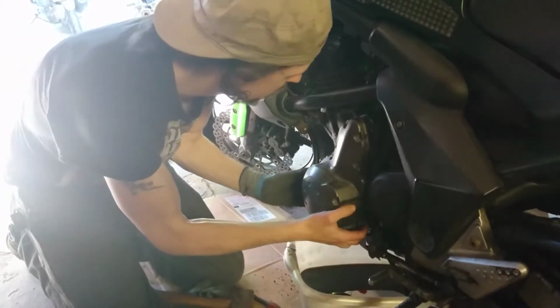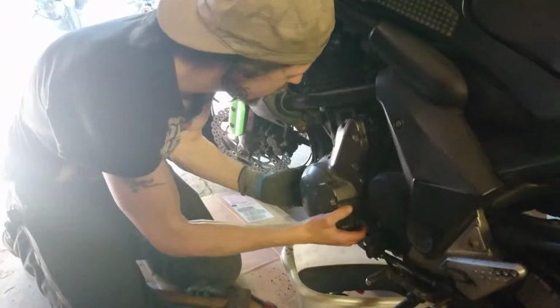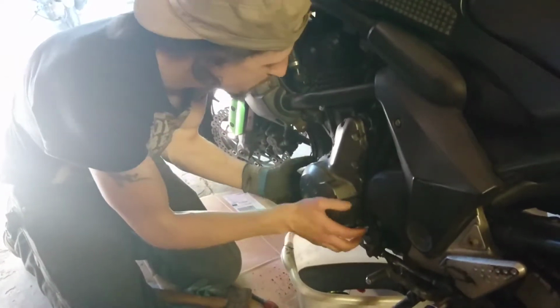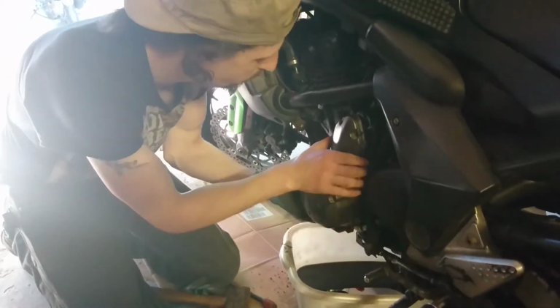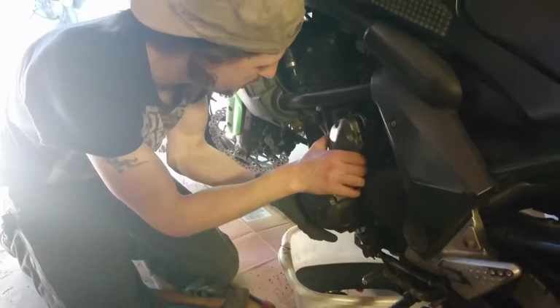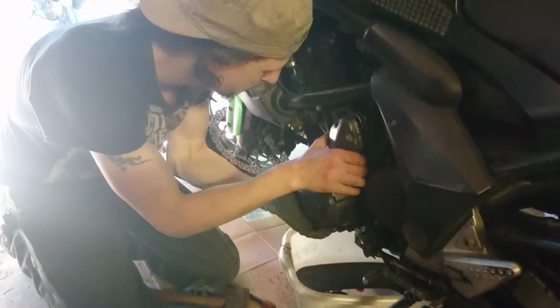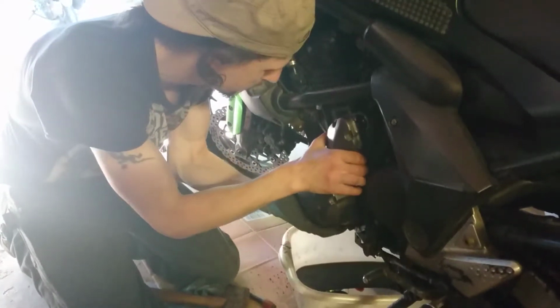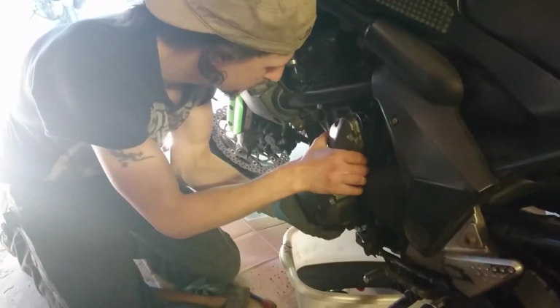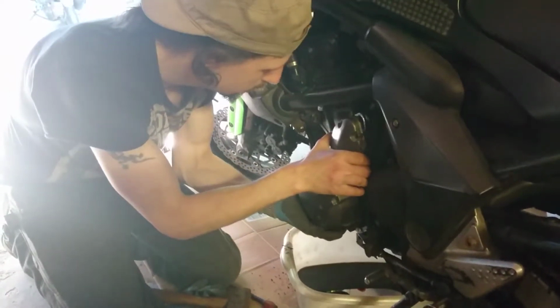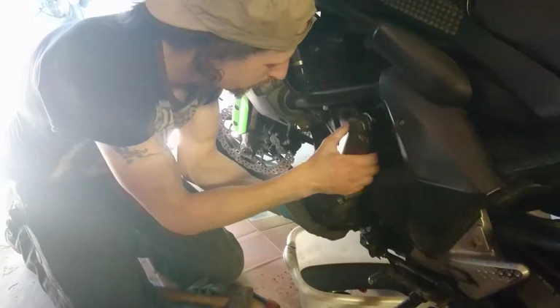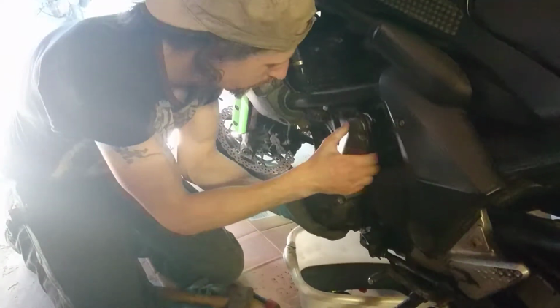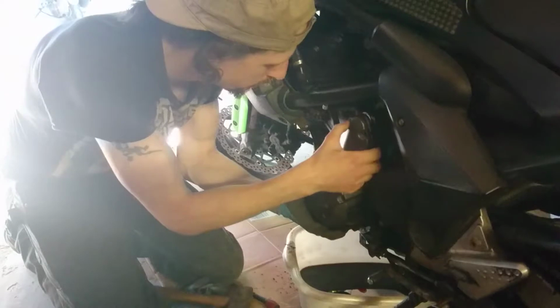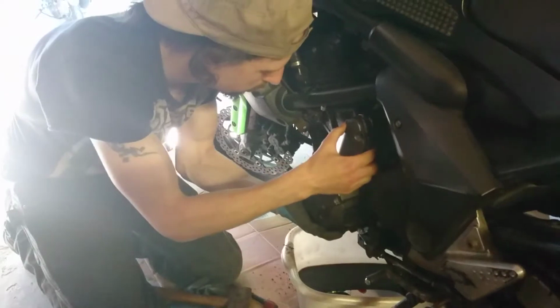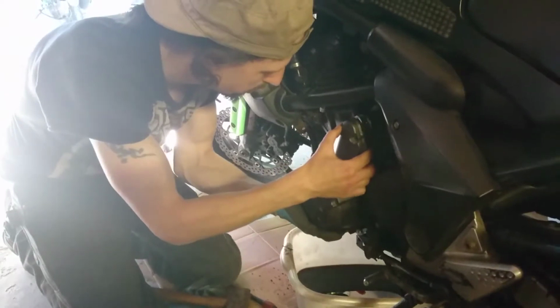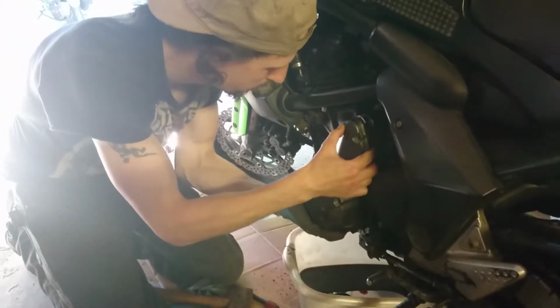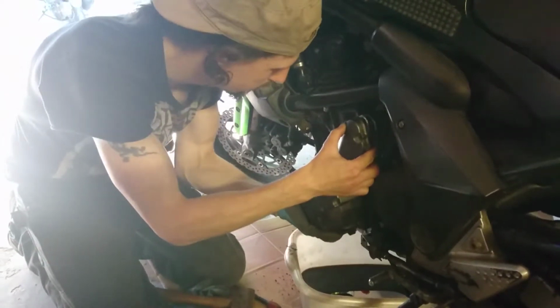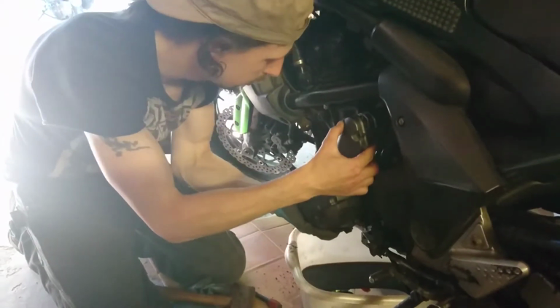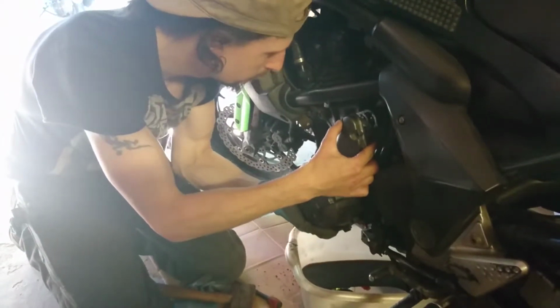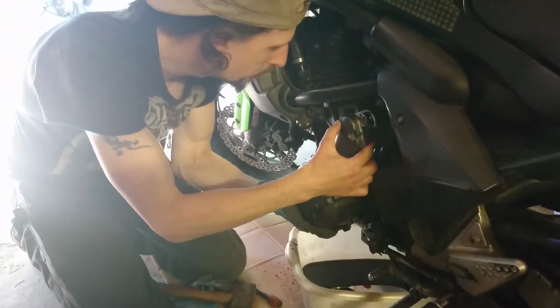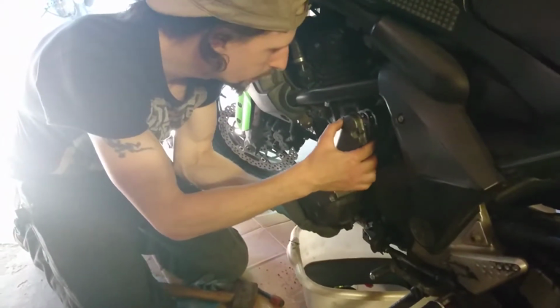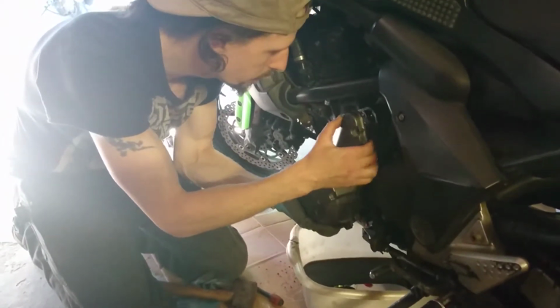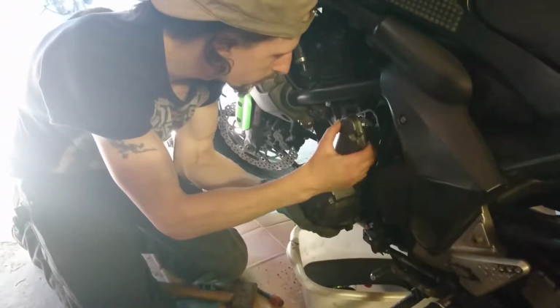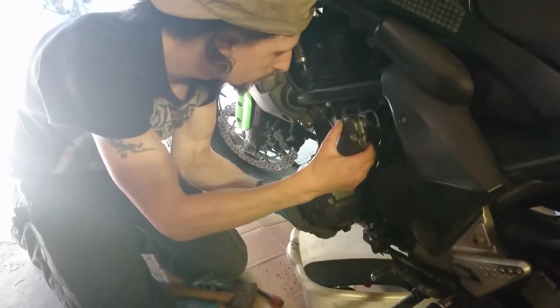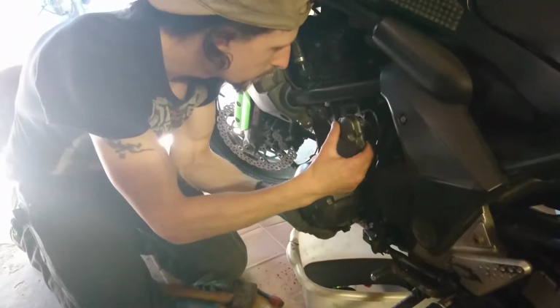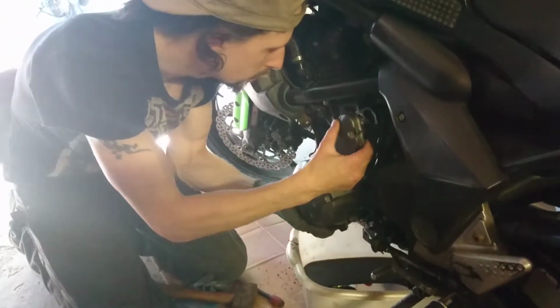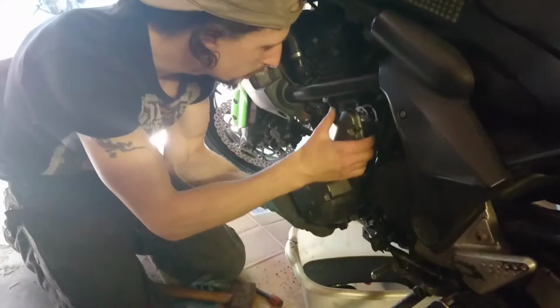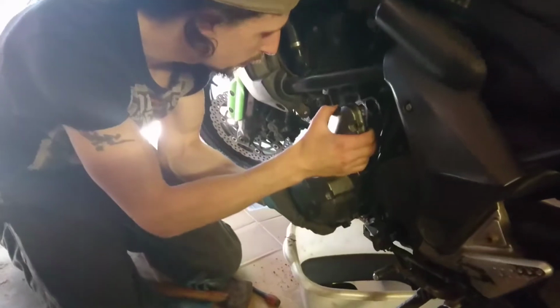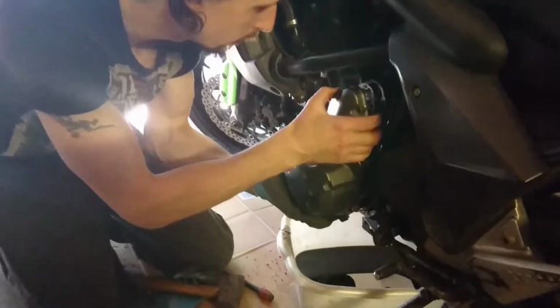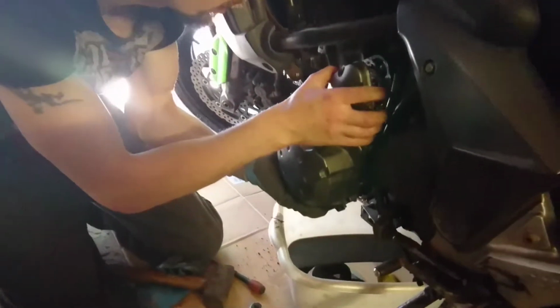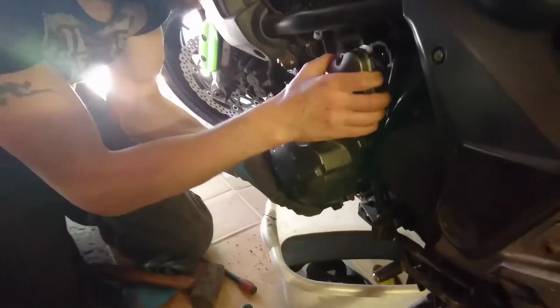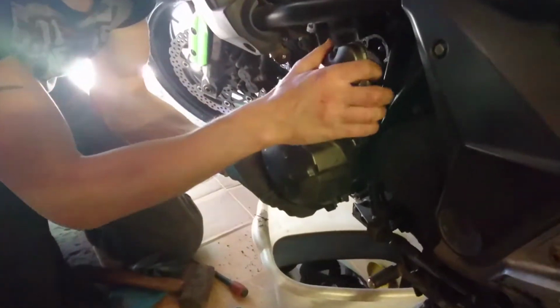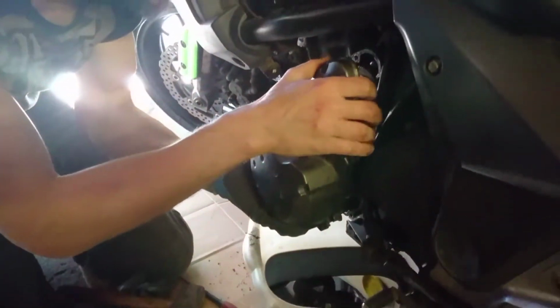There's some stuff behind here that I don't want to come off. Cogs and all sorts flying around in there.